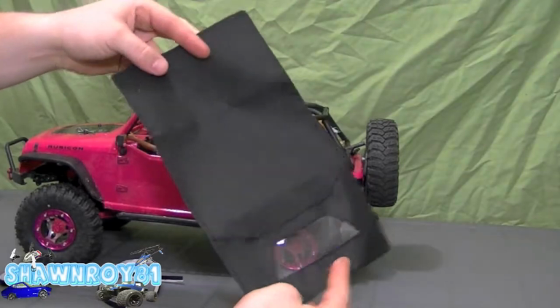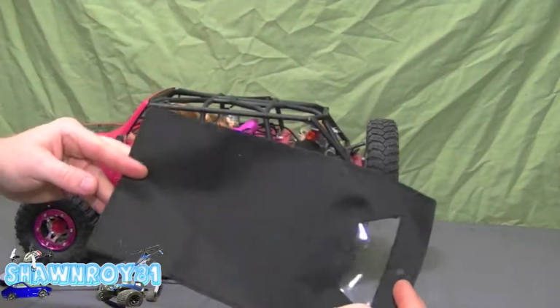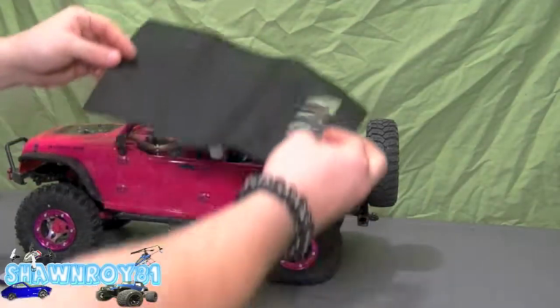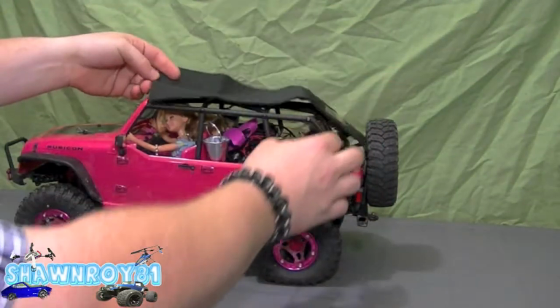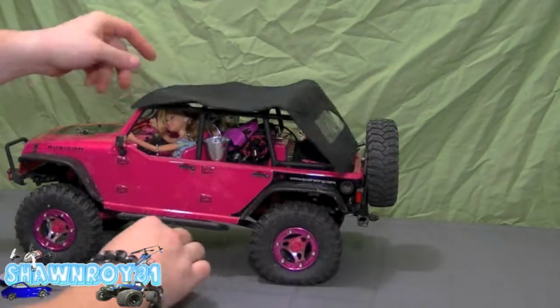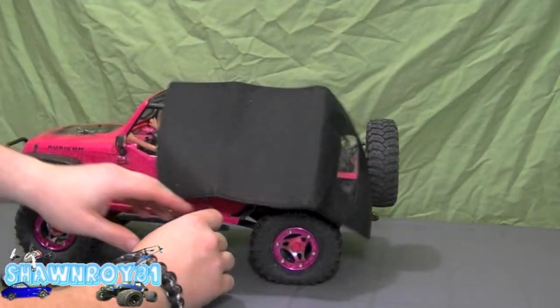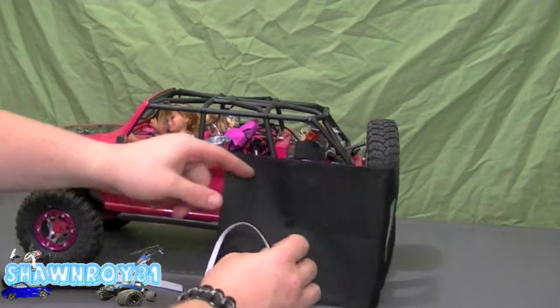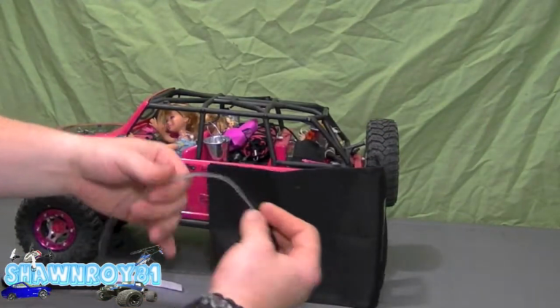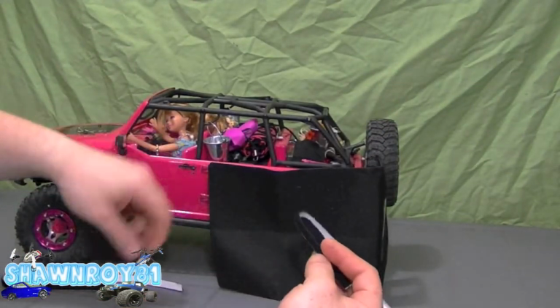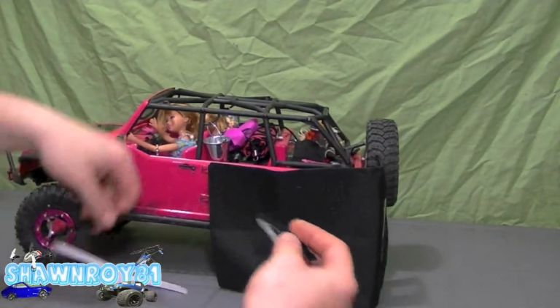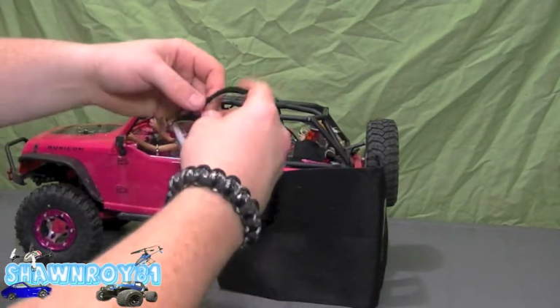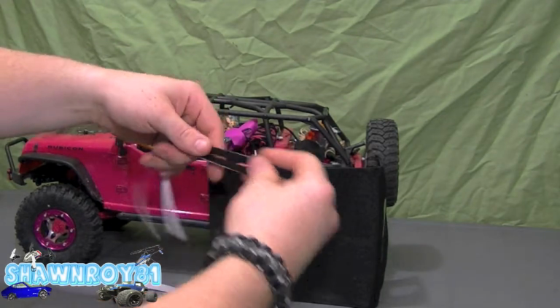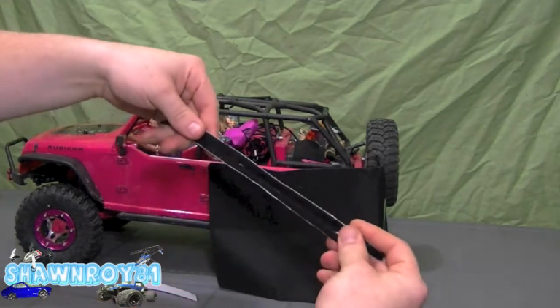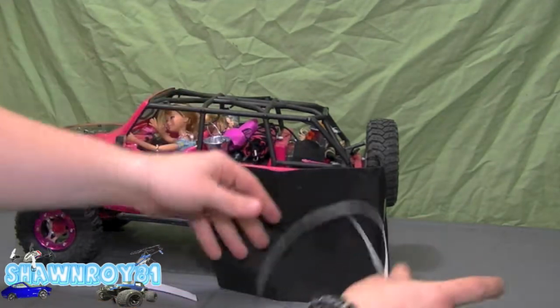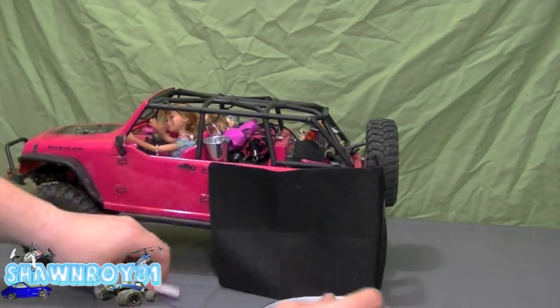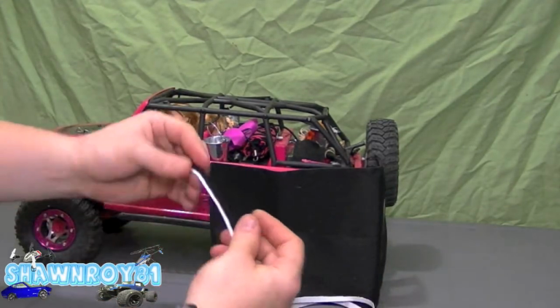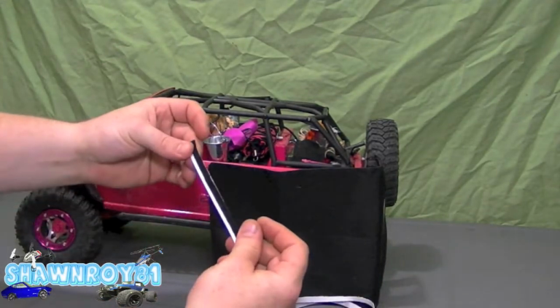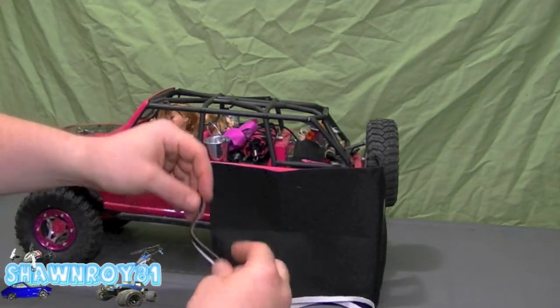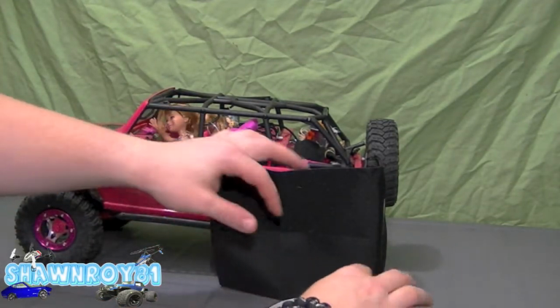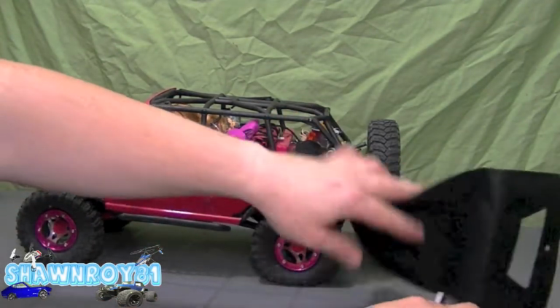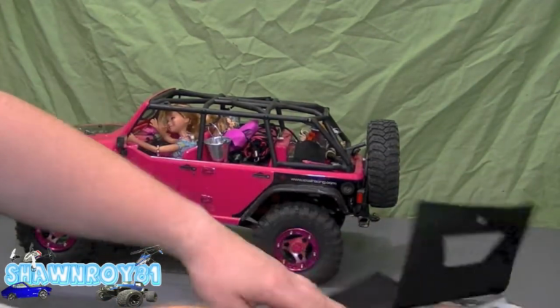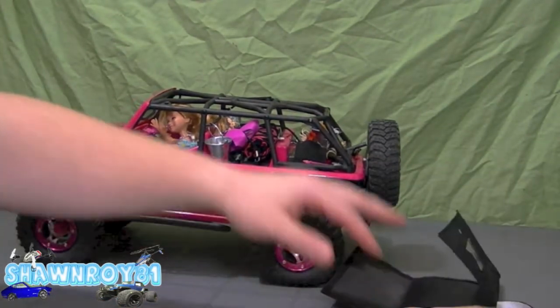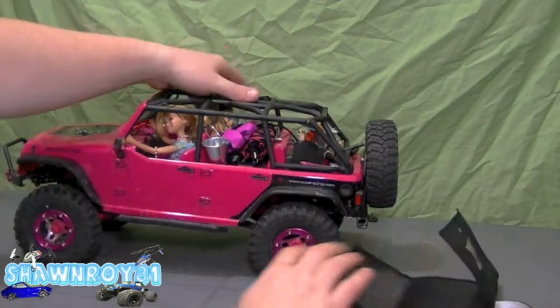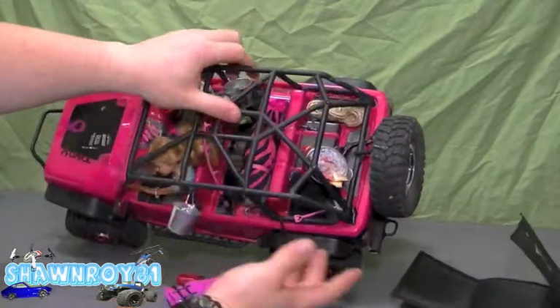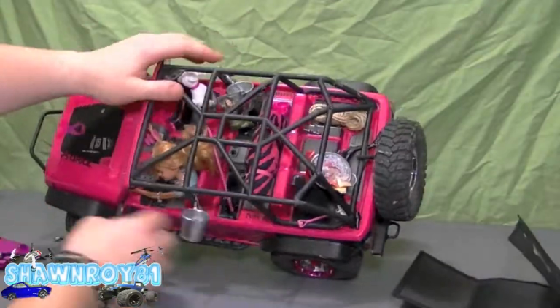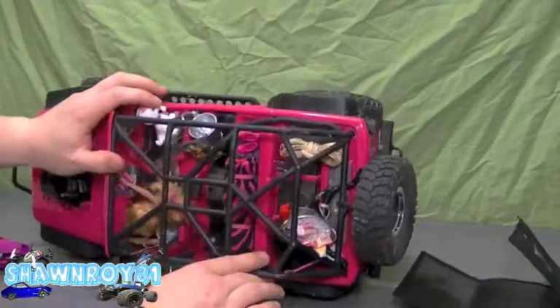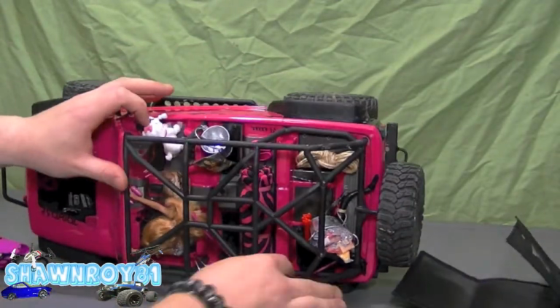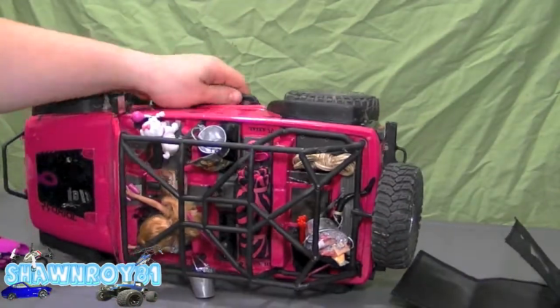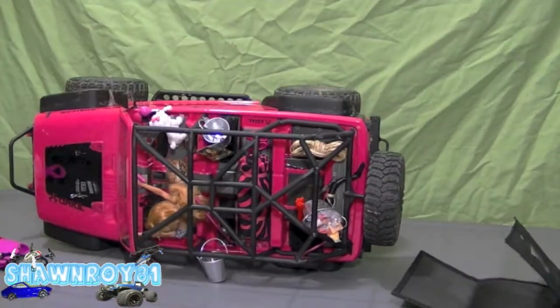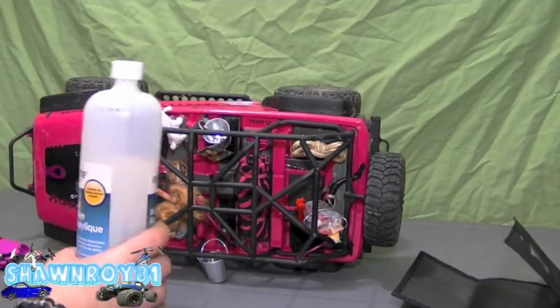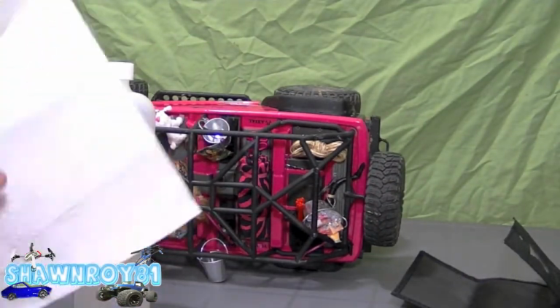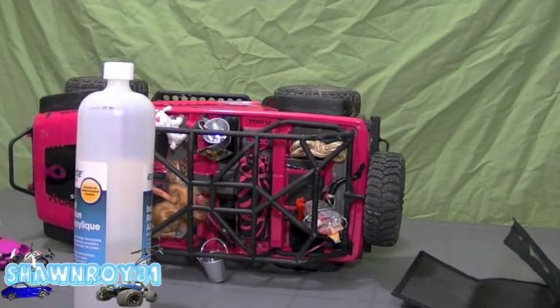The canvas top has a little bit of angled stitching on the back once it's sewn, so it's gonna conform. It comes with a plastic window as well as two long velcro strips and one short one.